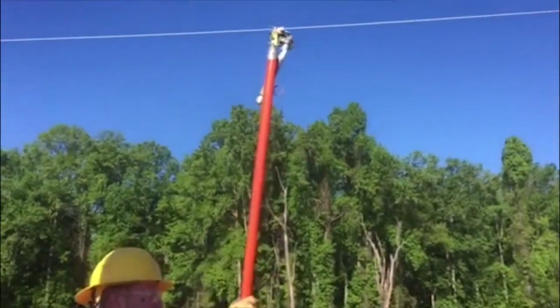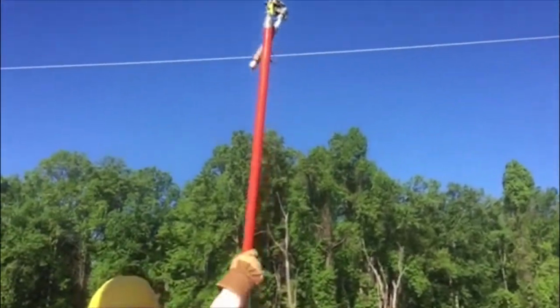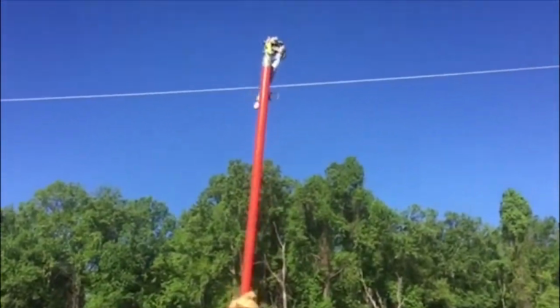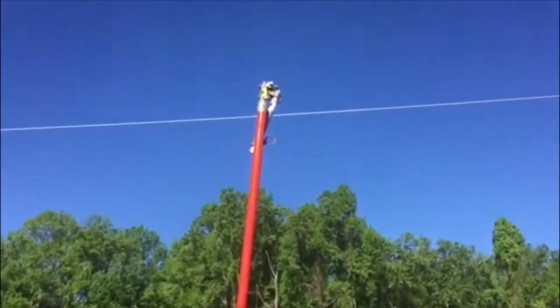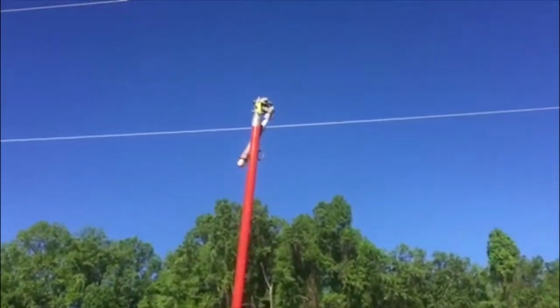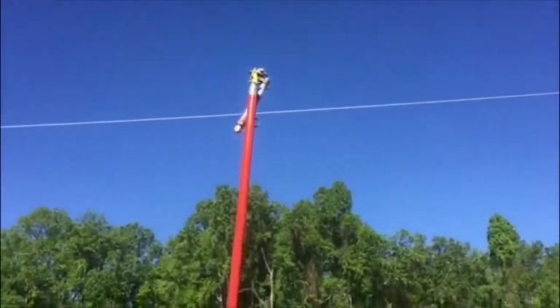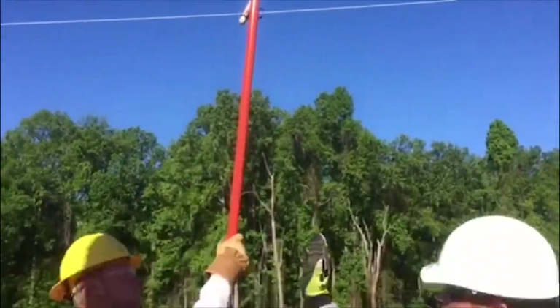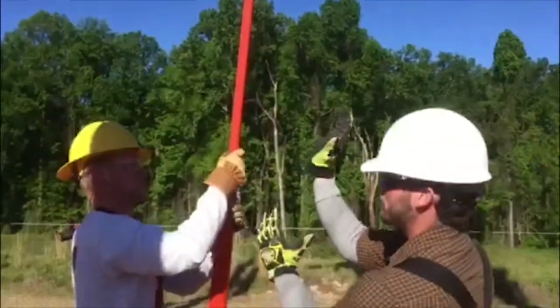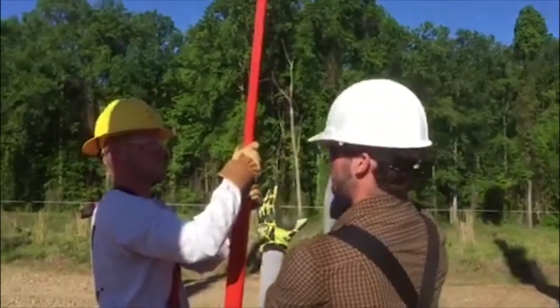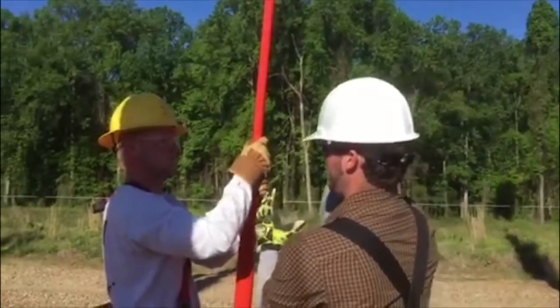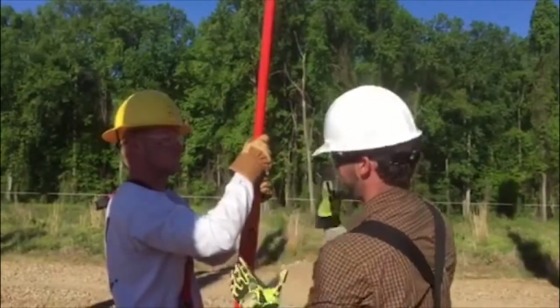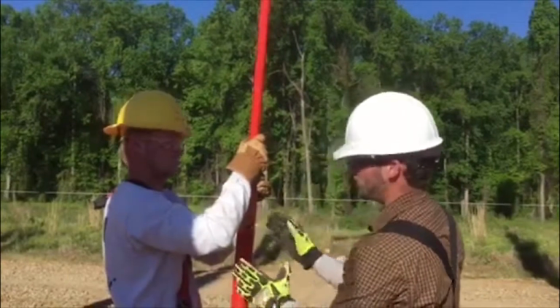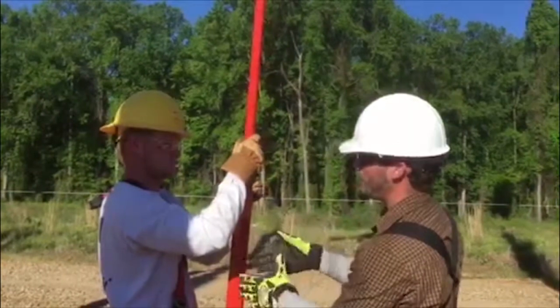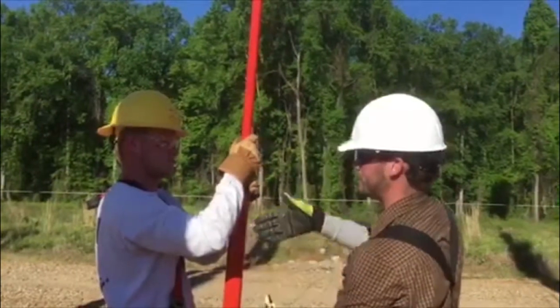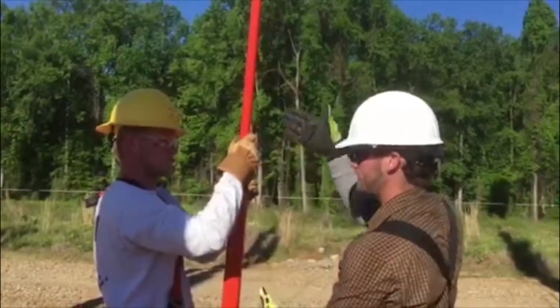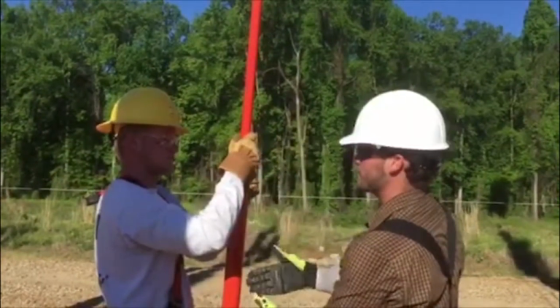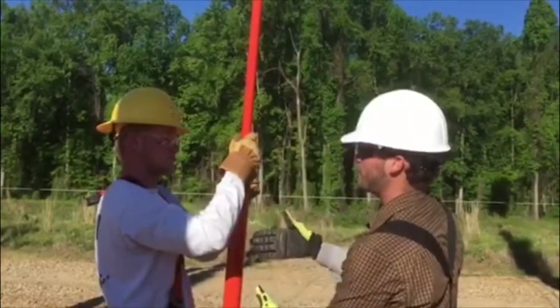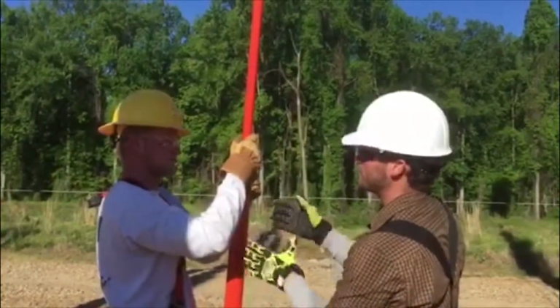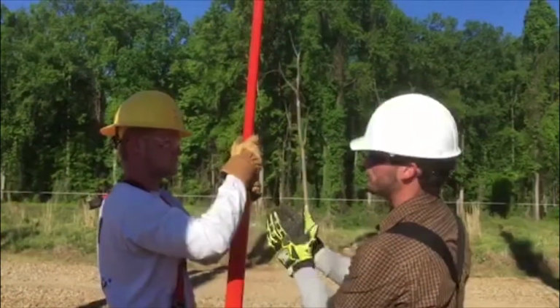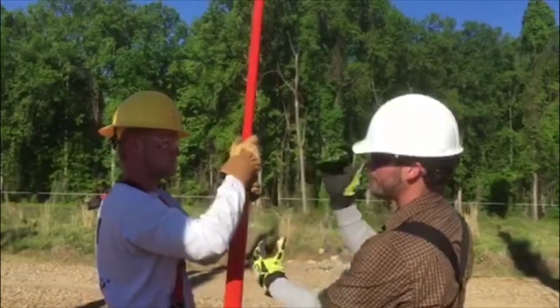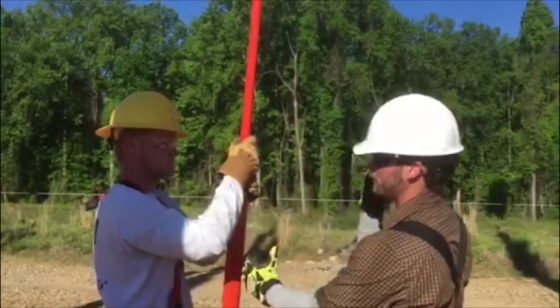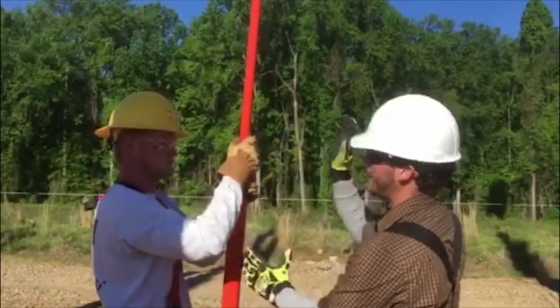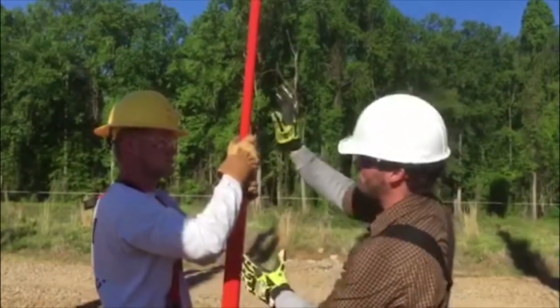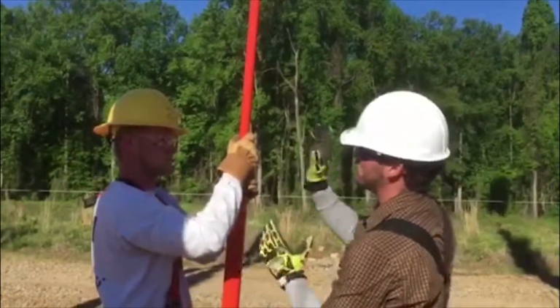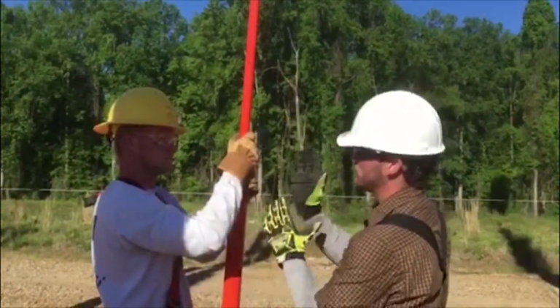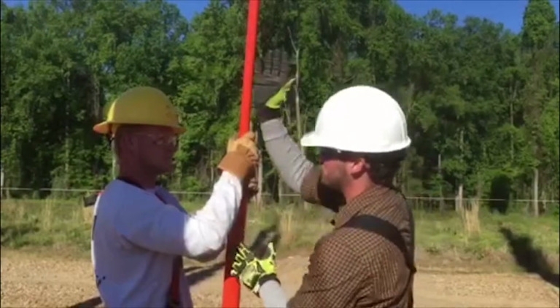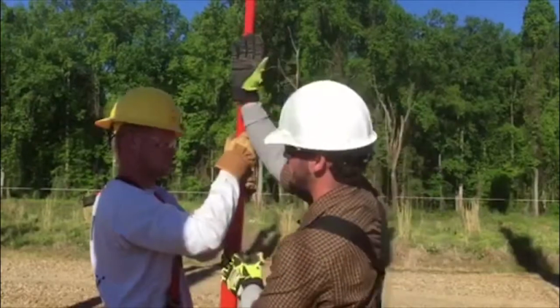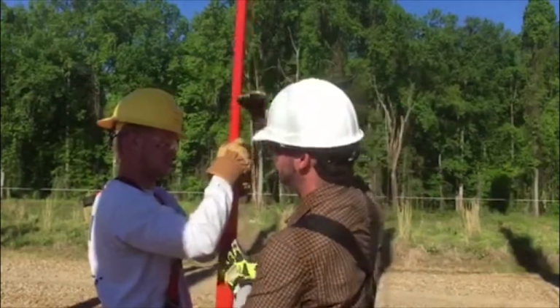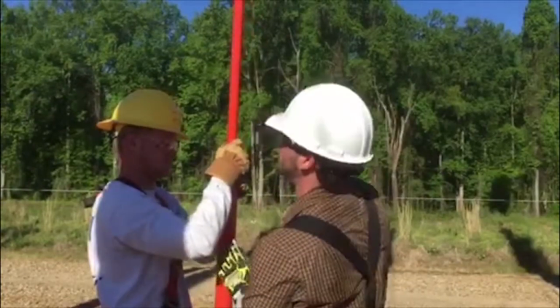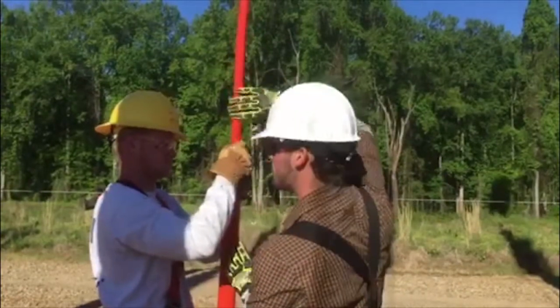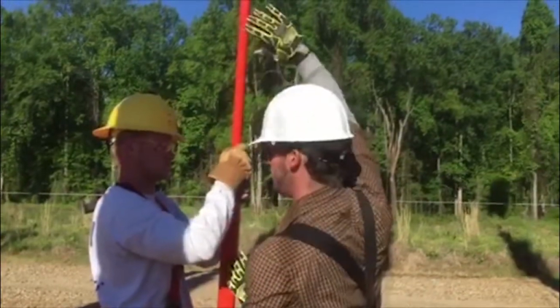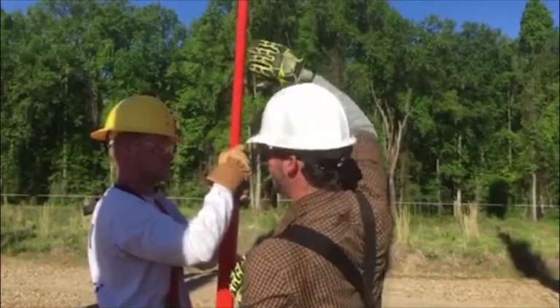Keep that pole straight up and down. If it starts to lean too much, you're going to get into a bind inside this column and you're going to be fighting that friction and the weight. But if you keep it straight up and down, you just have to deal with the weight.